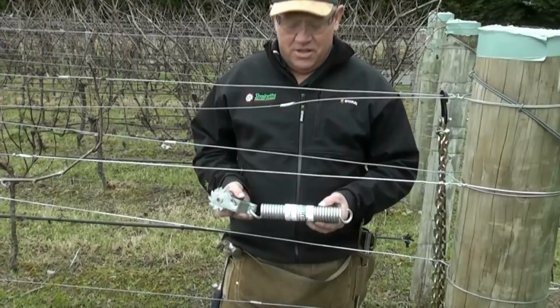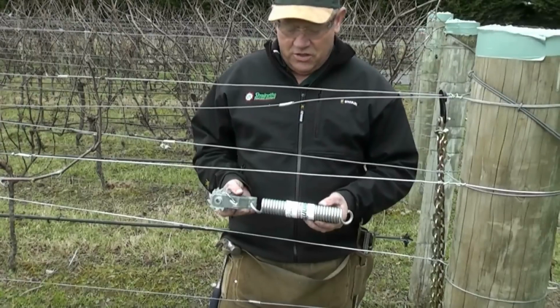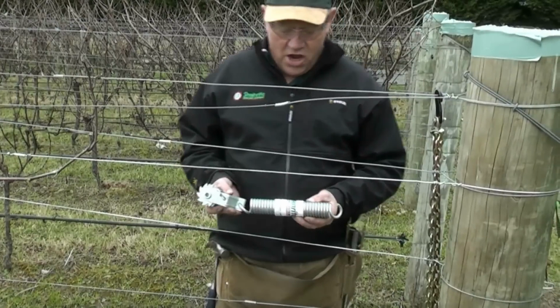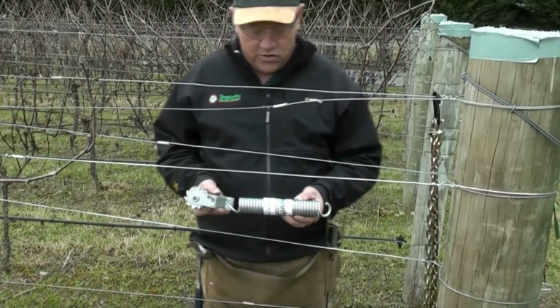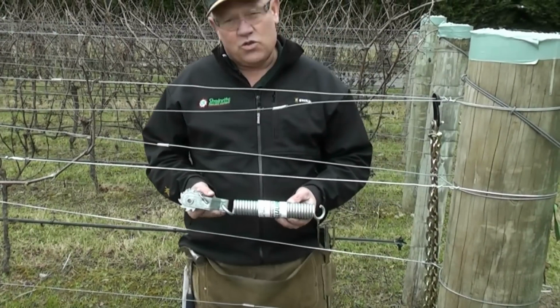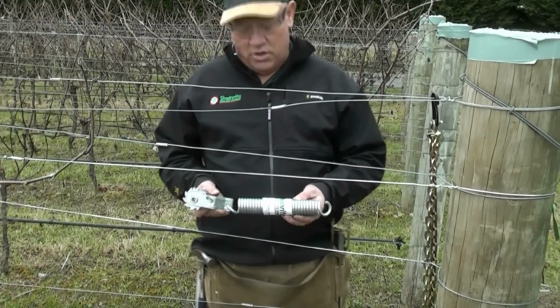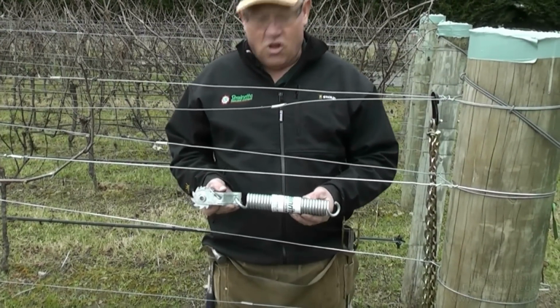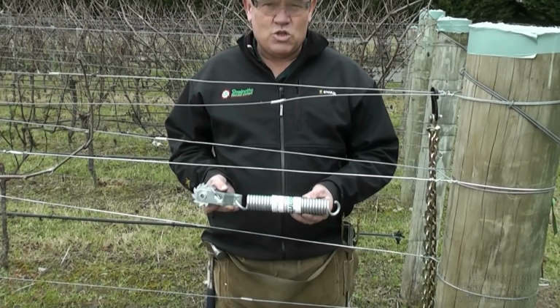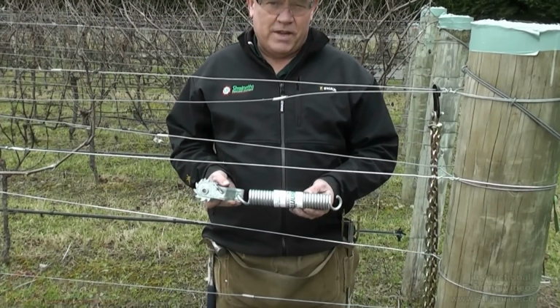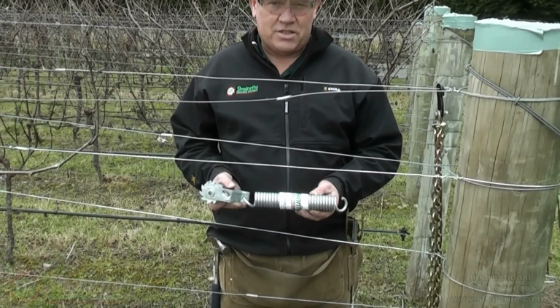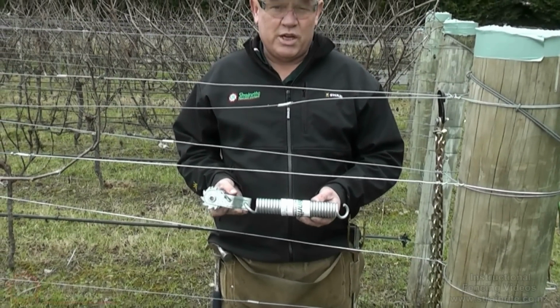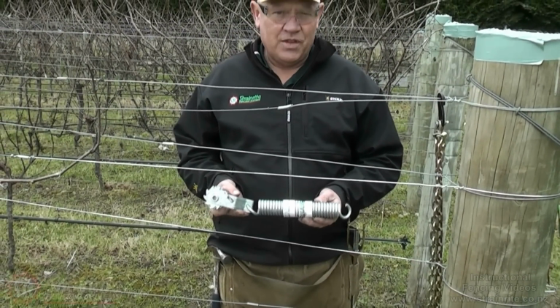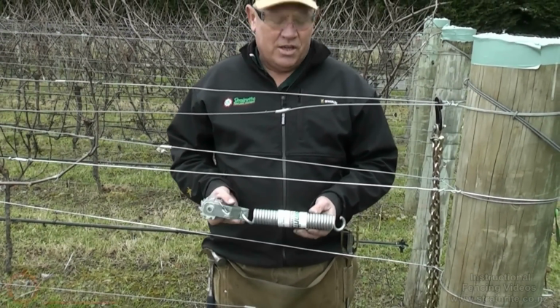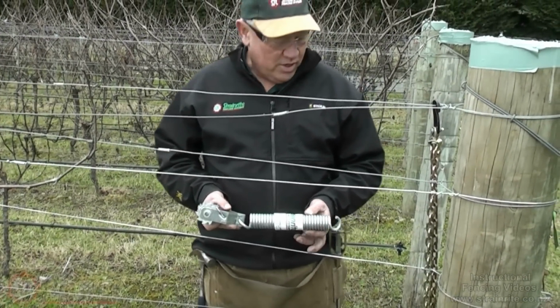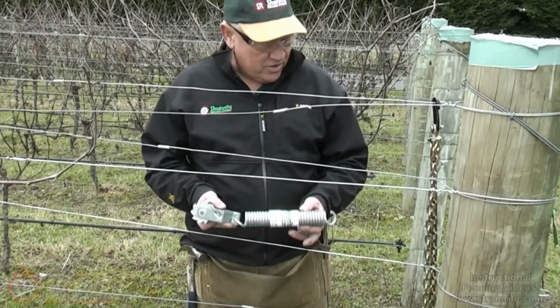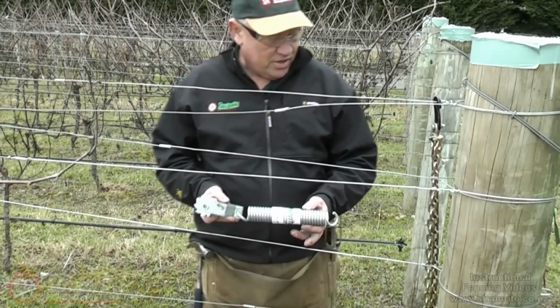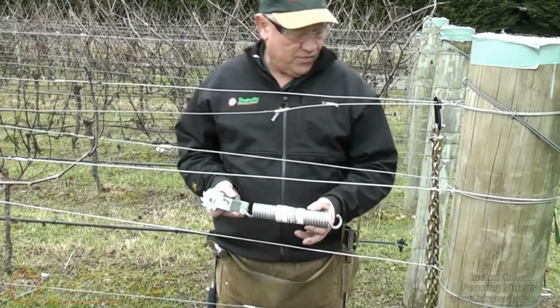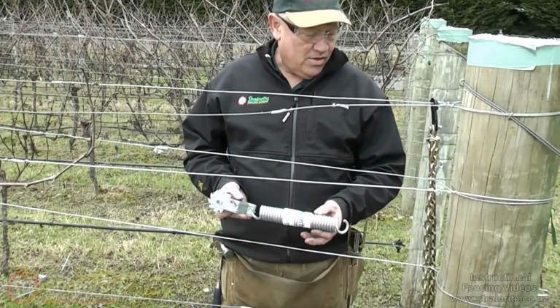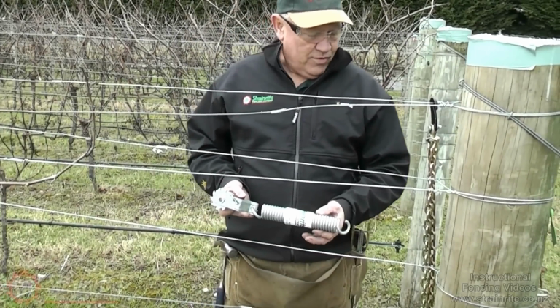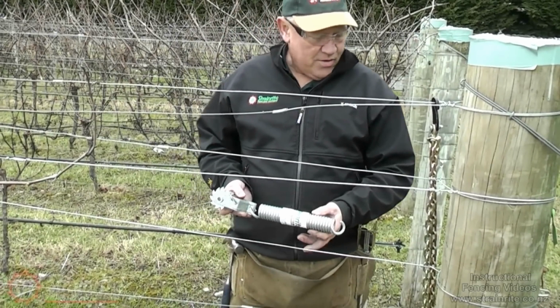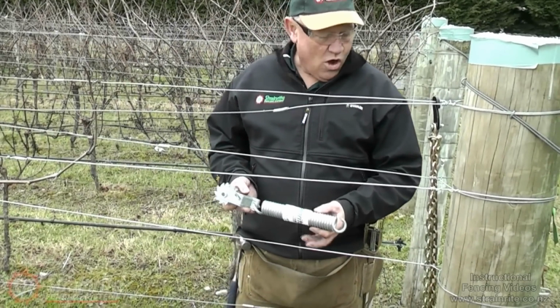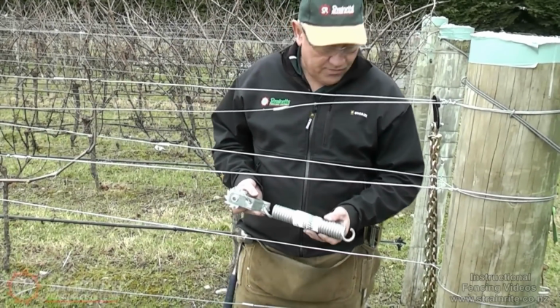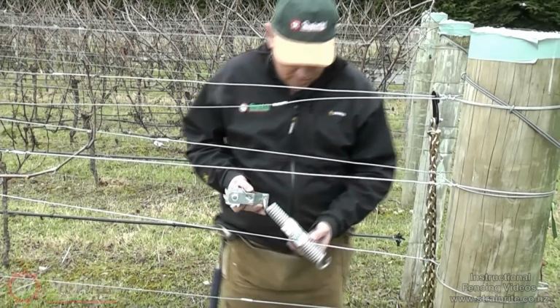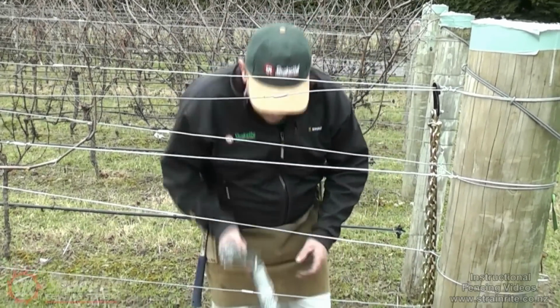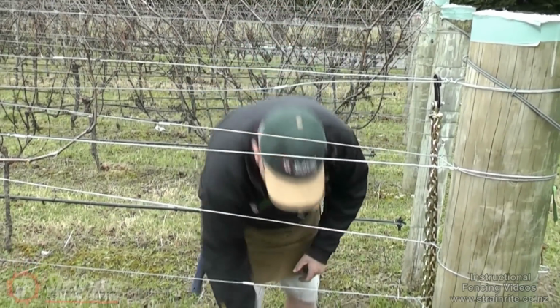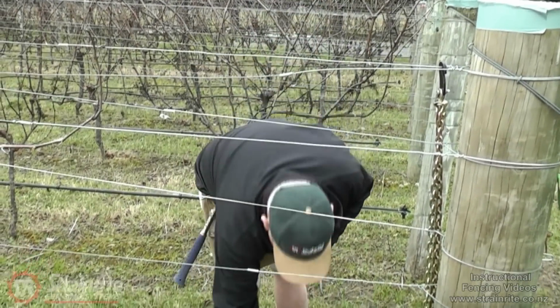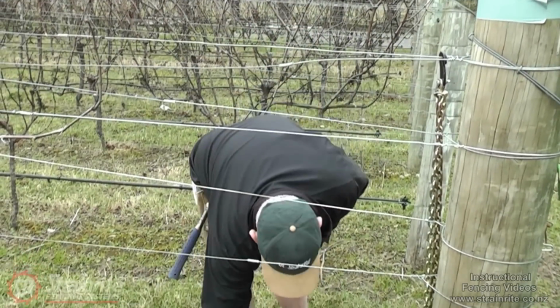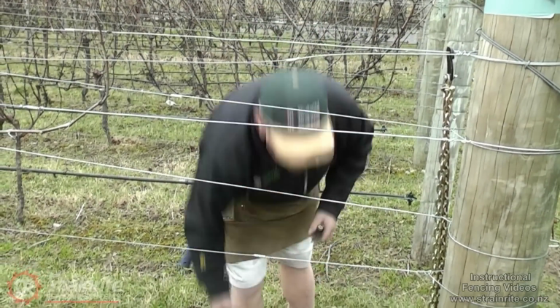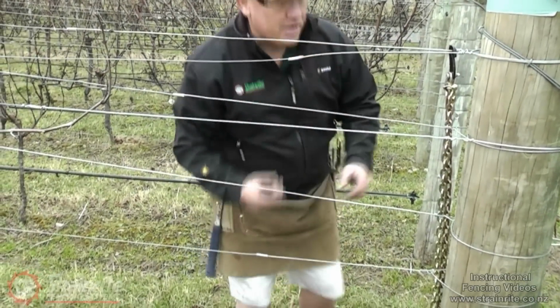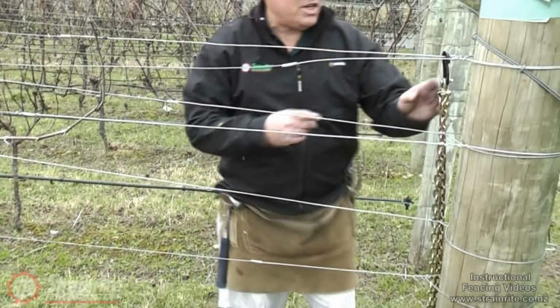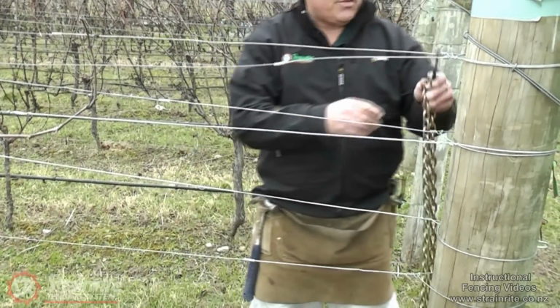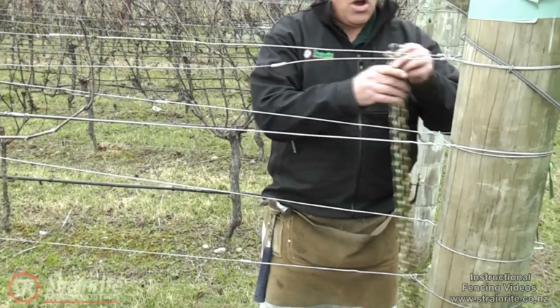This is showing how to install a Climber Sureflex spring into an existing vineyard wire. First, we need to take a bit of tension off the wire.